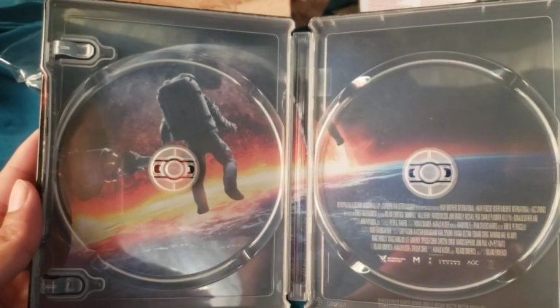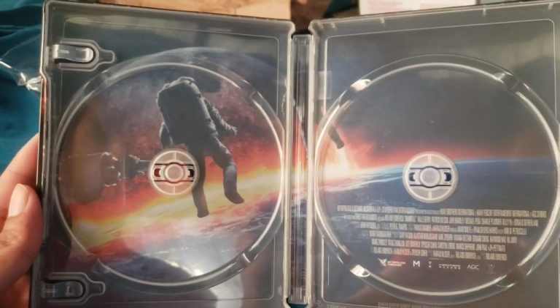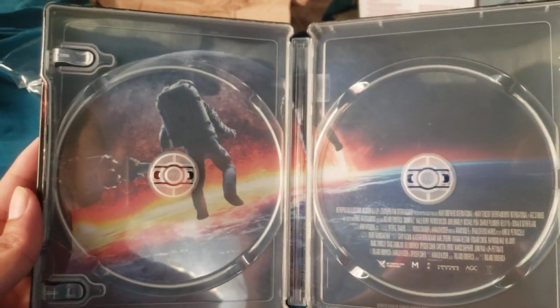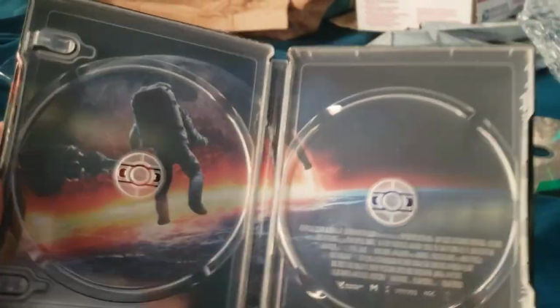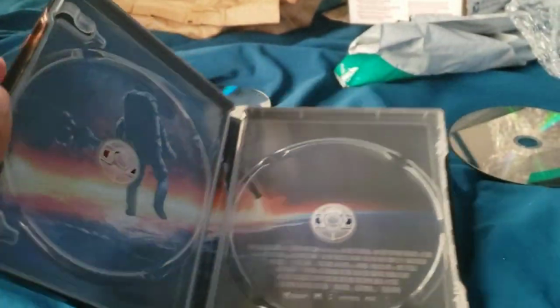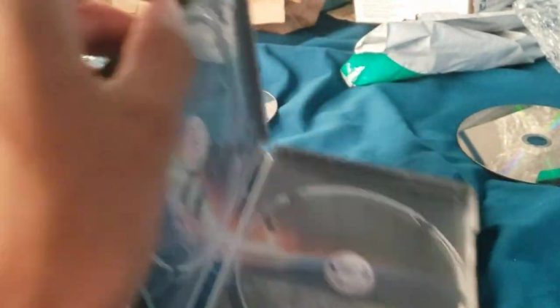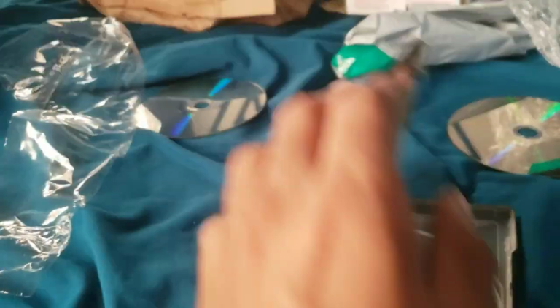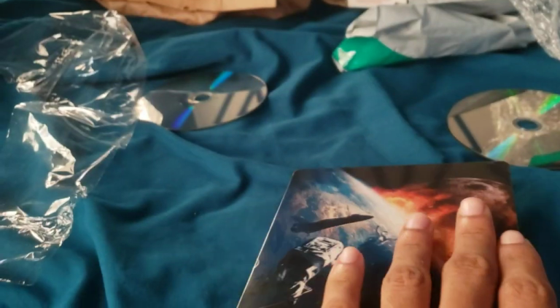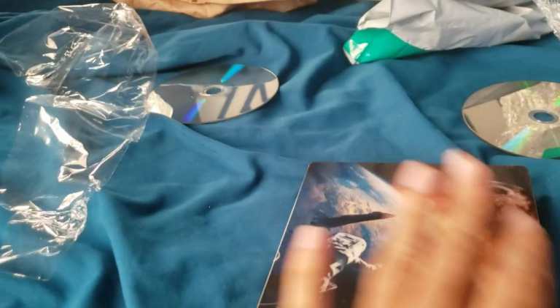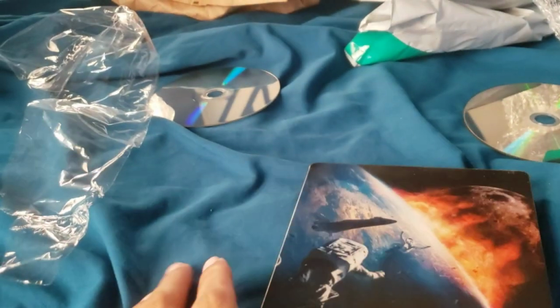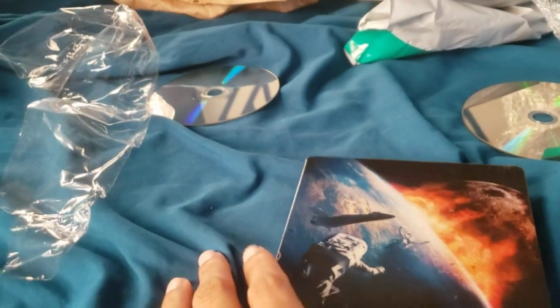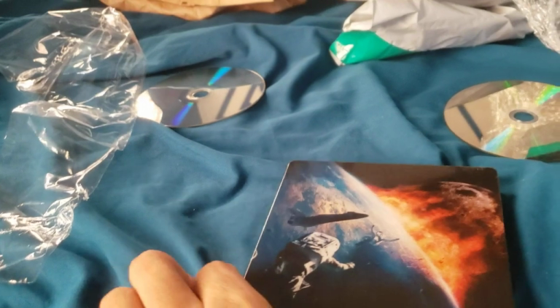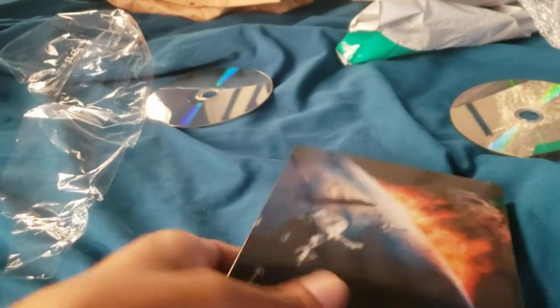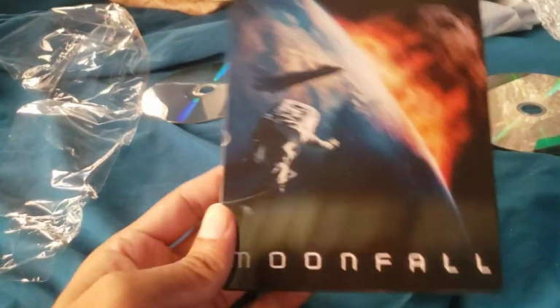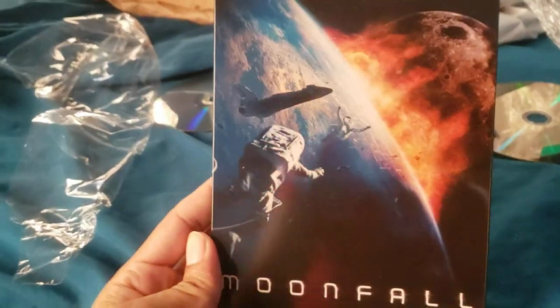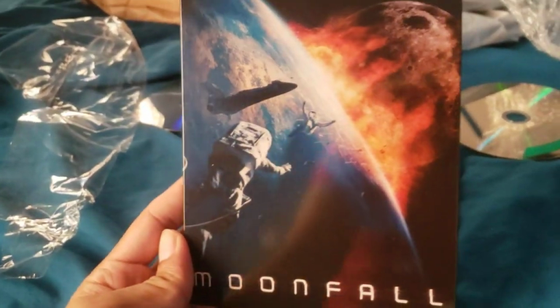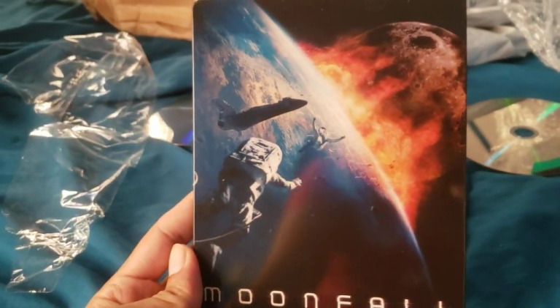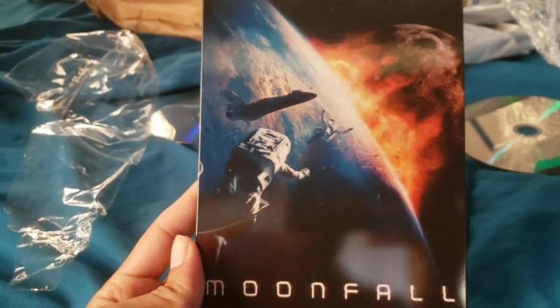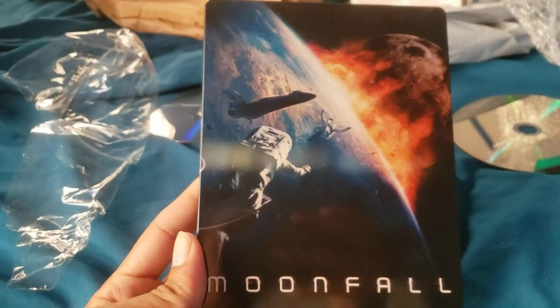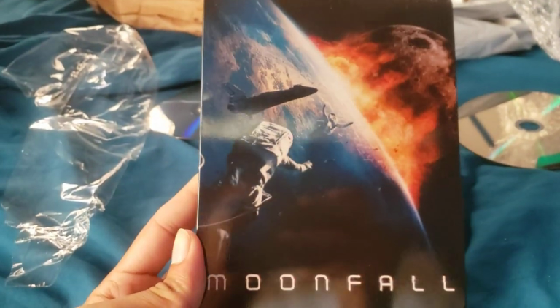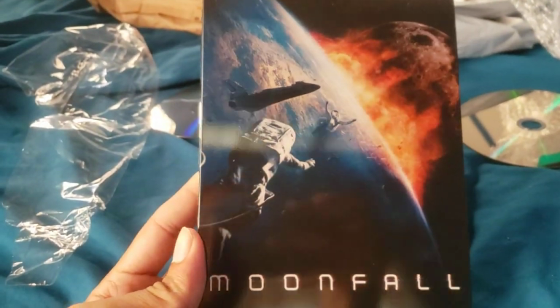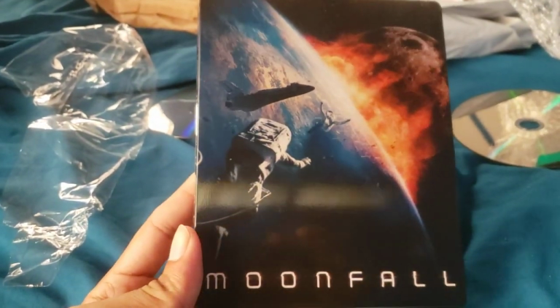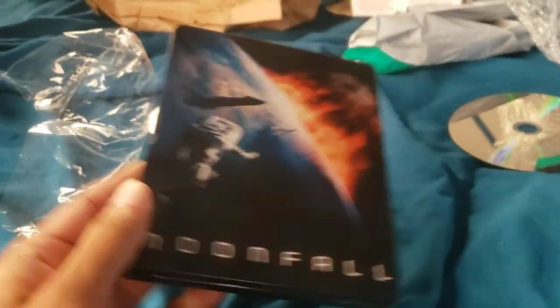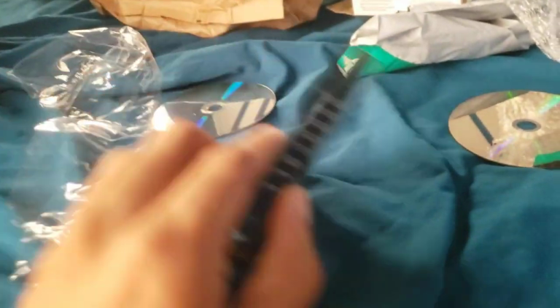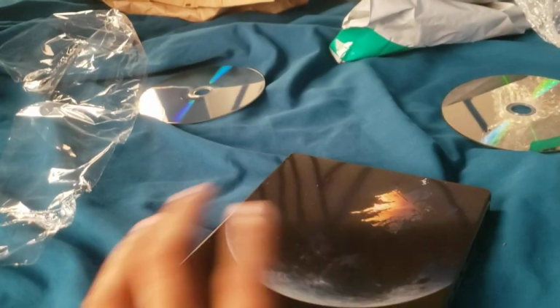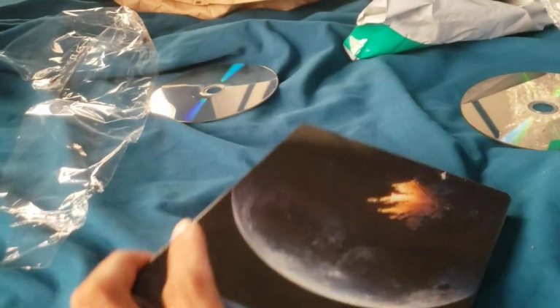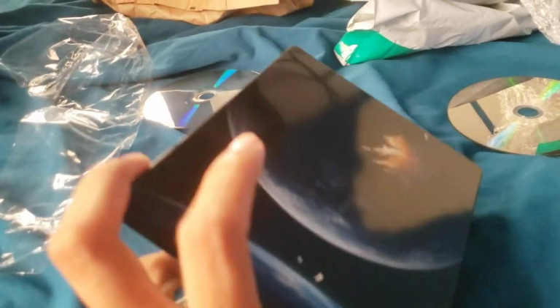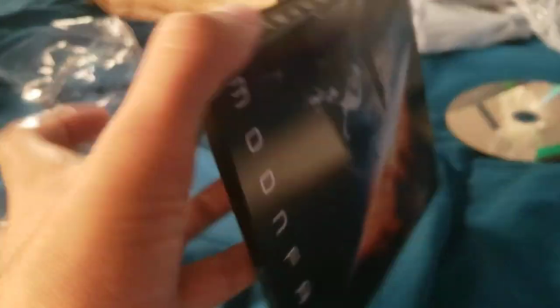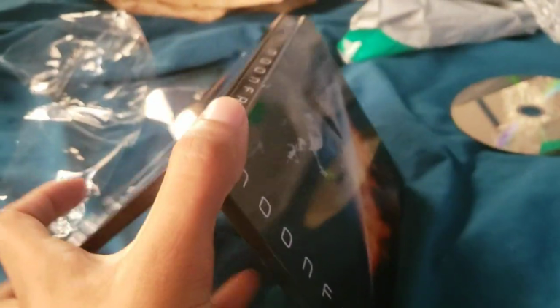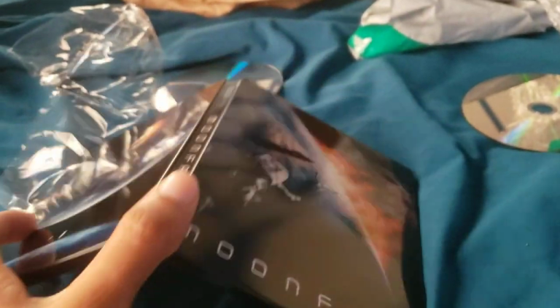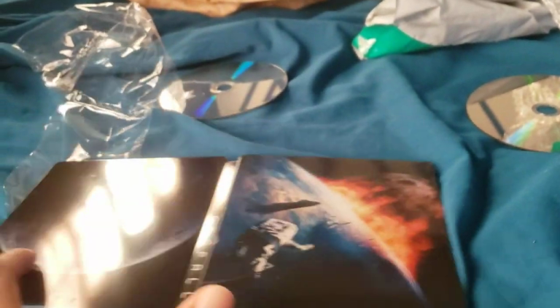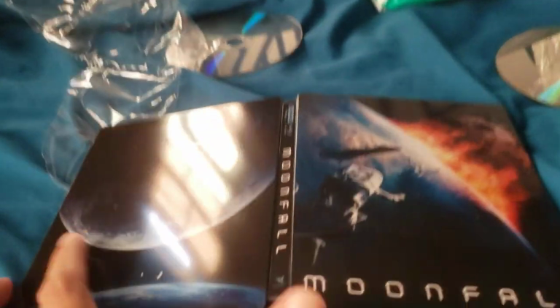There's some artwork inside as well. Really nice. I saw this Steelbook at Best Buy and I had to get it because it looked way too cool. And let's kind of see front to back.